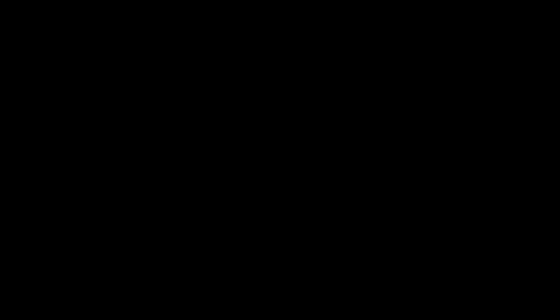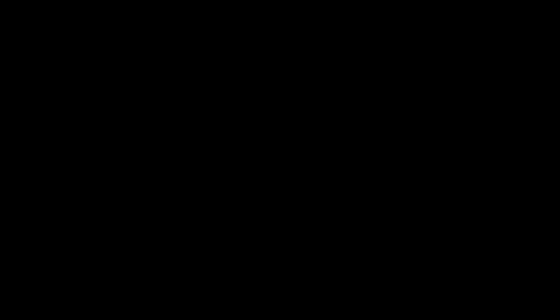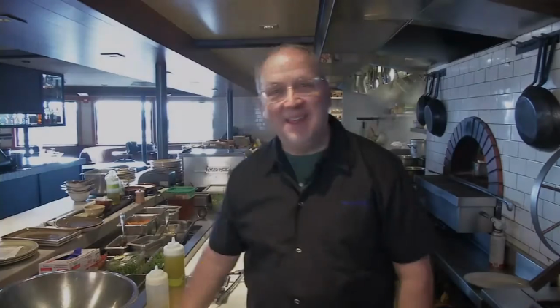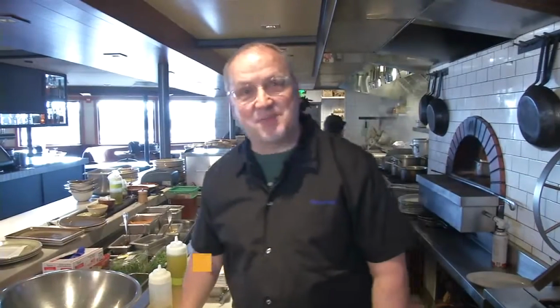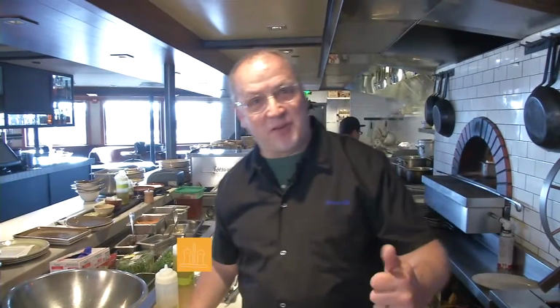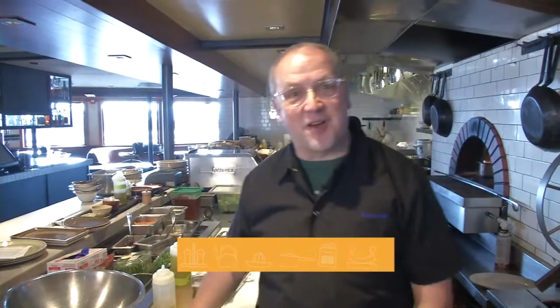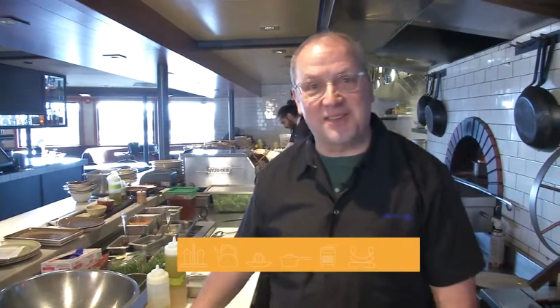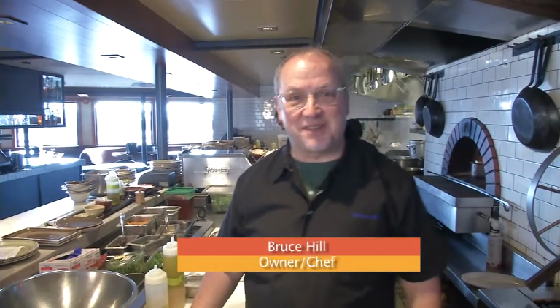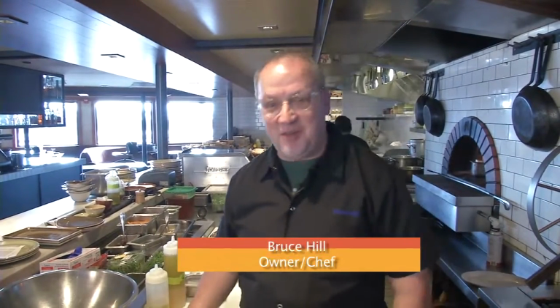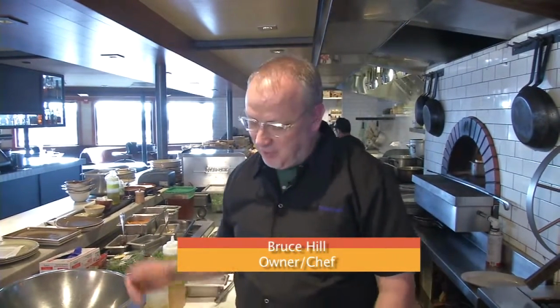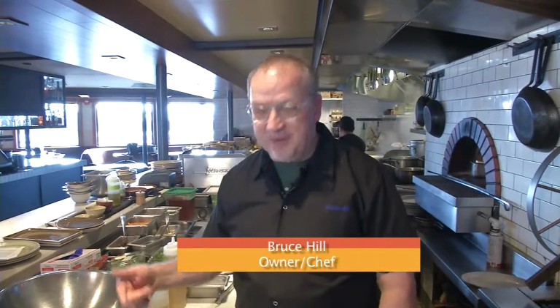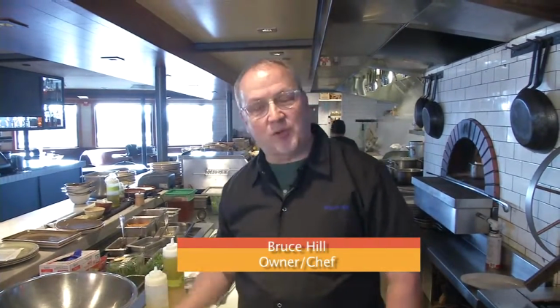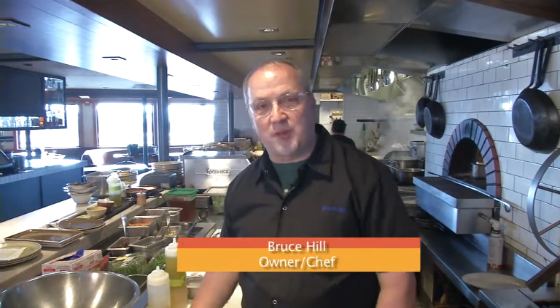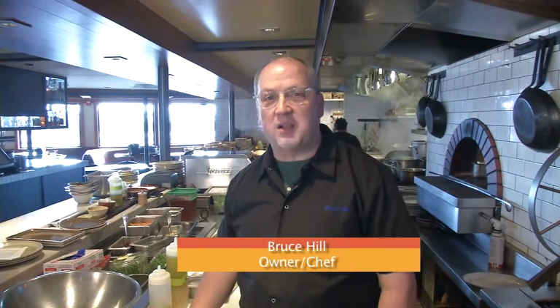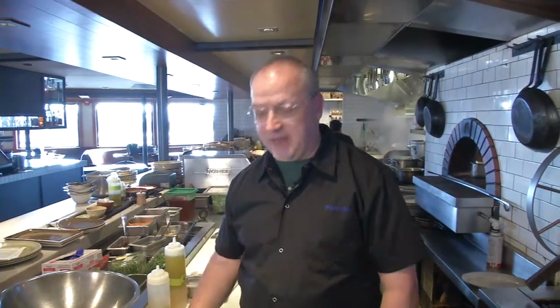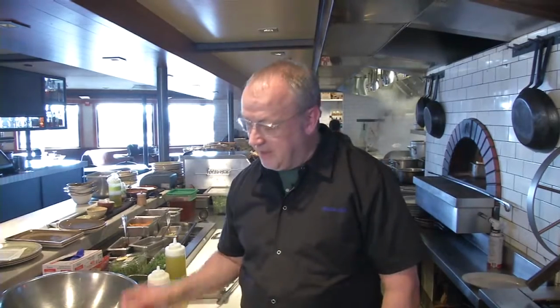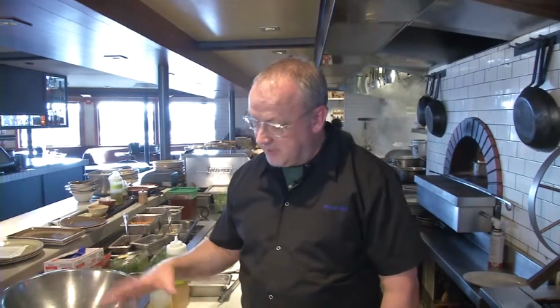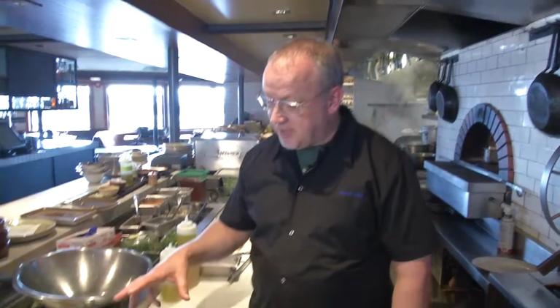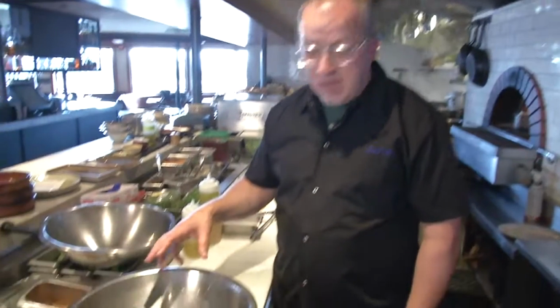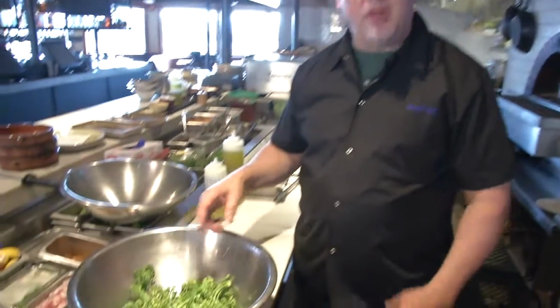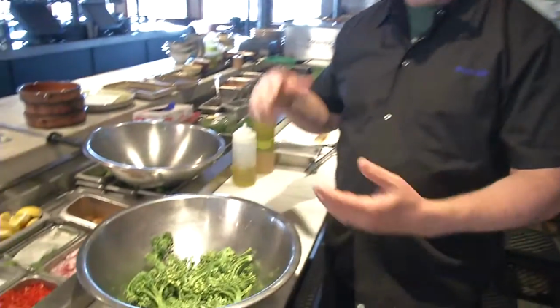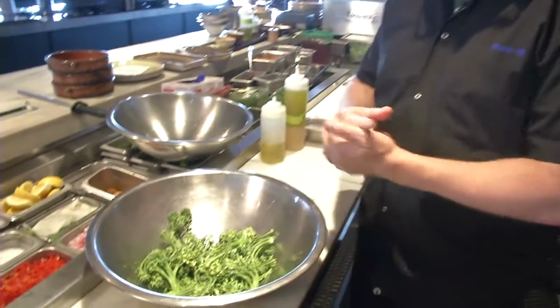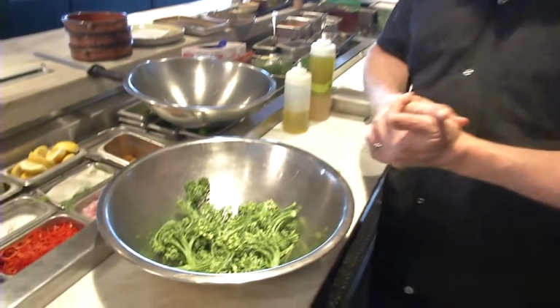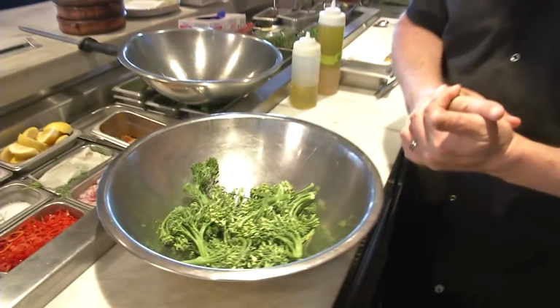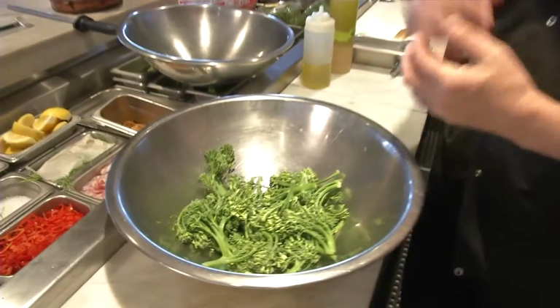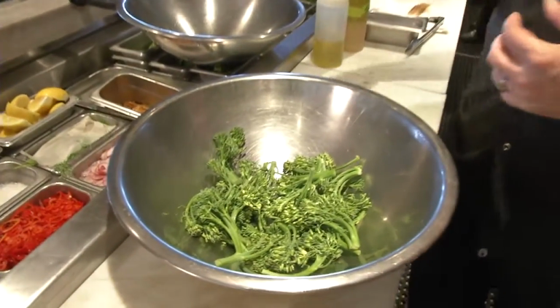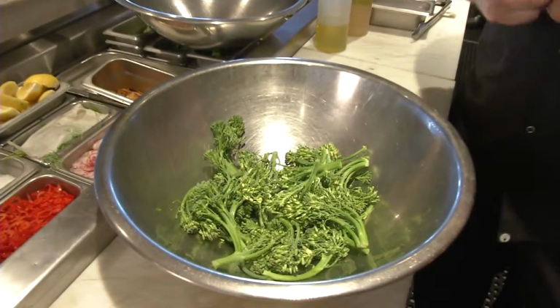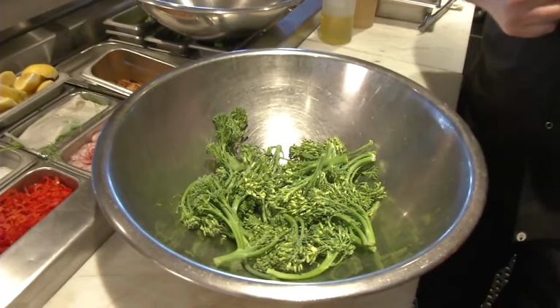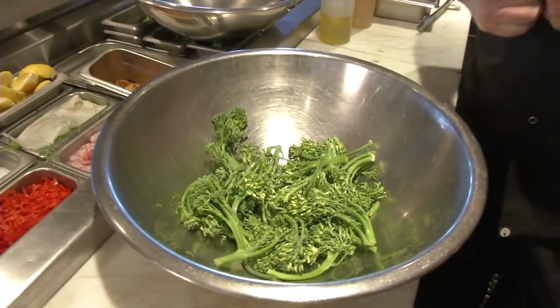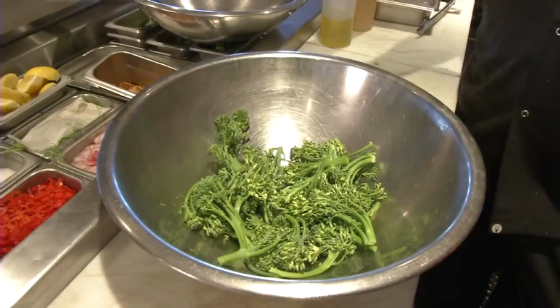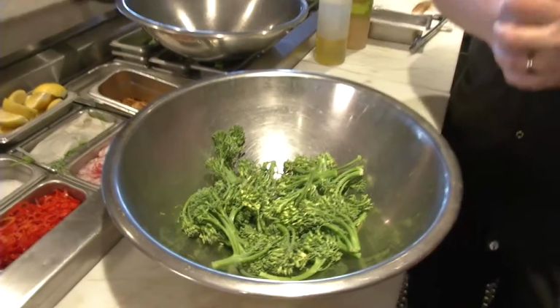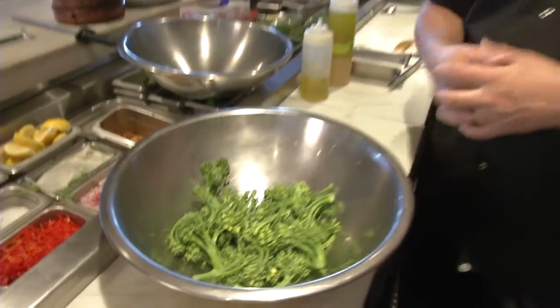Hey guys, this is Bruce Hill from Fog City in San Francisco. We're going to make some grilled broccoli right now. It's going to be dressed in olive oil, finished with a garum vinaigrette and then some garlic chips. So we're going to get into this.